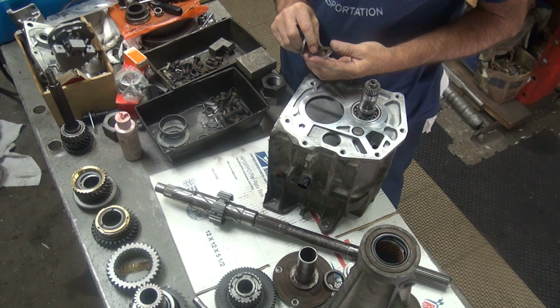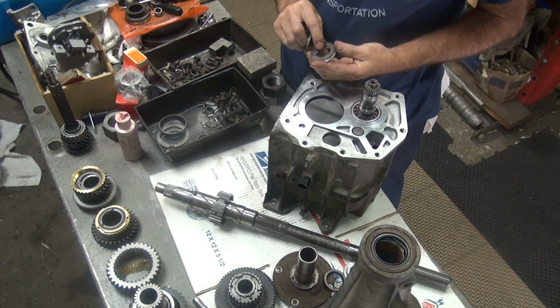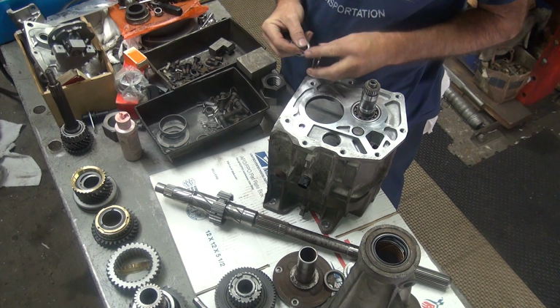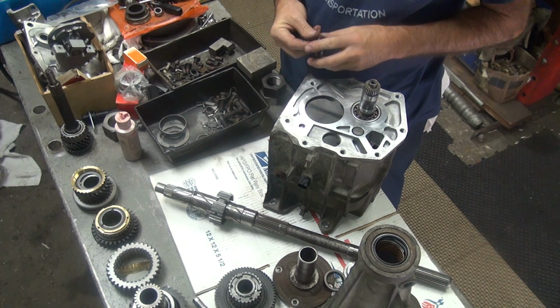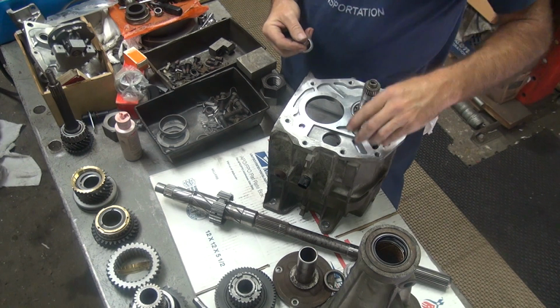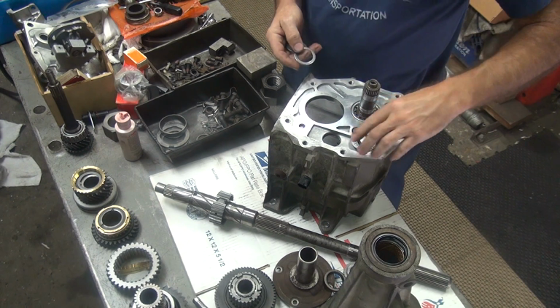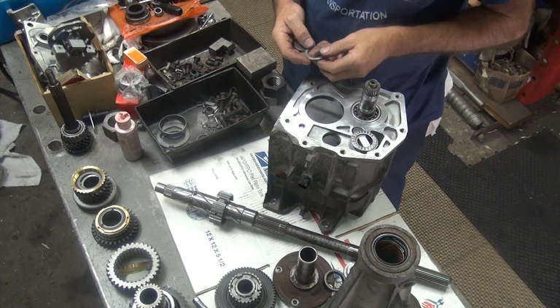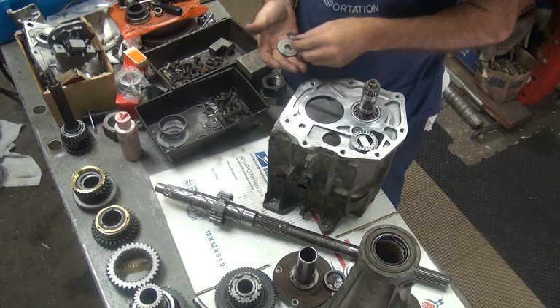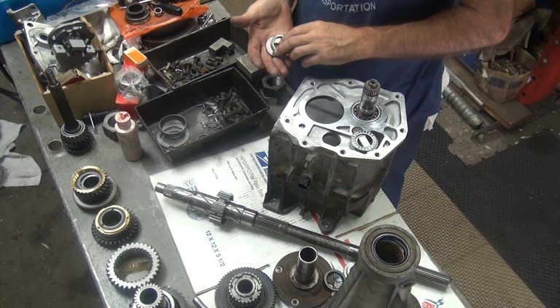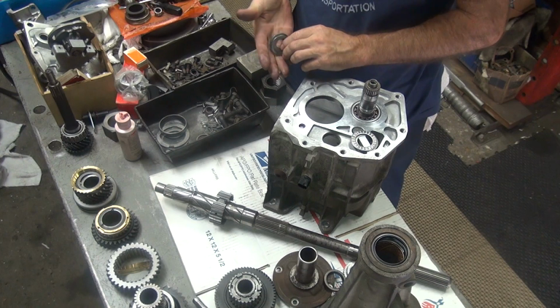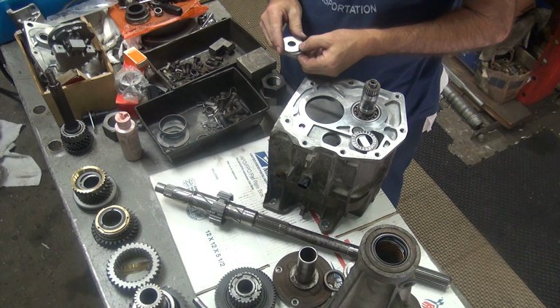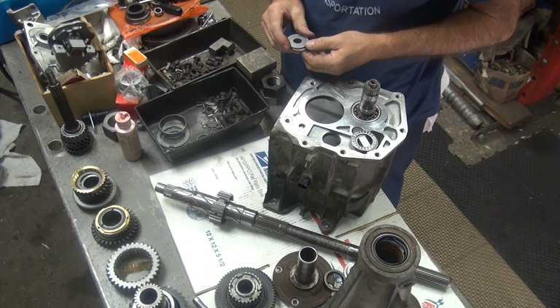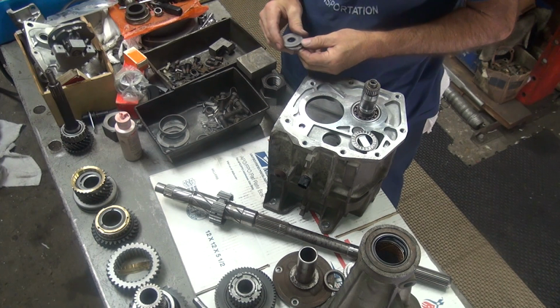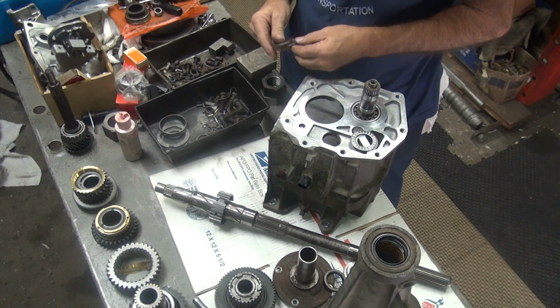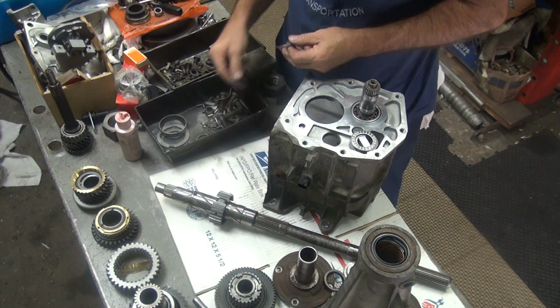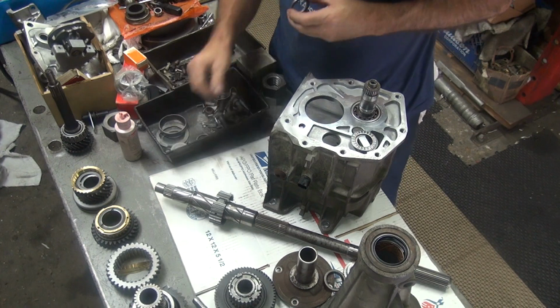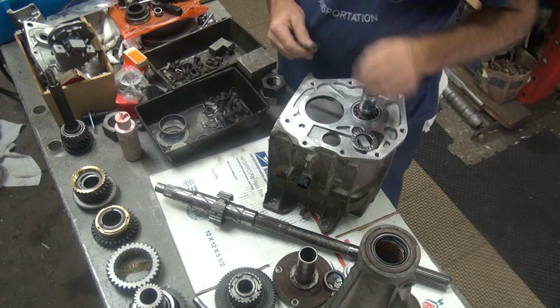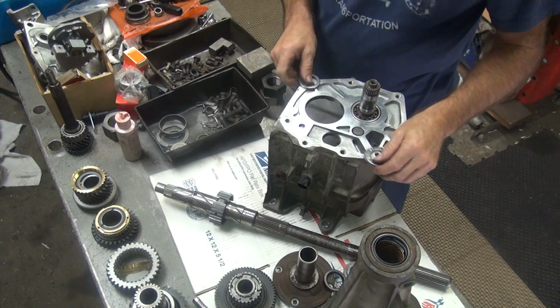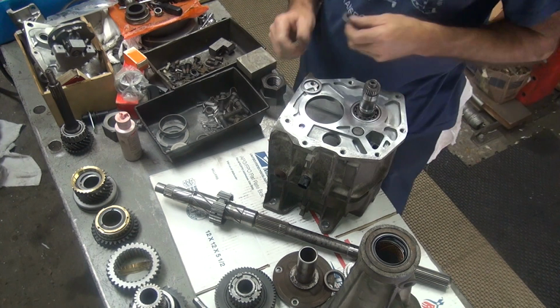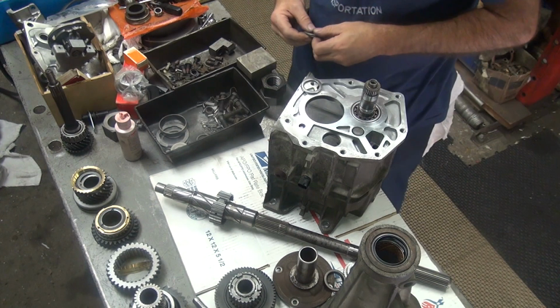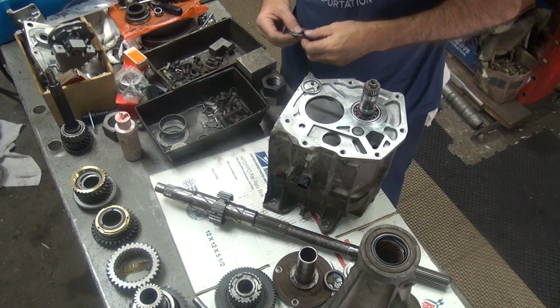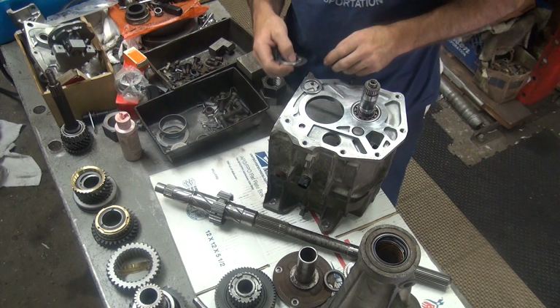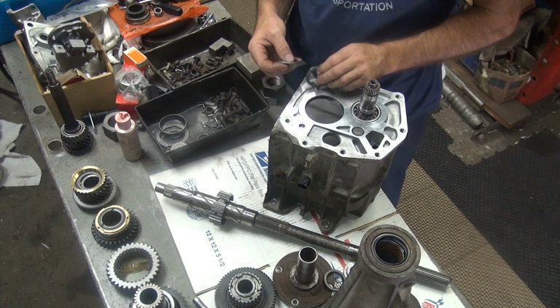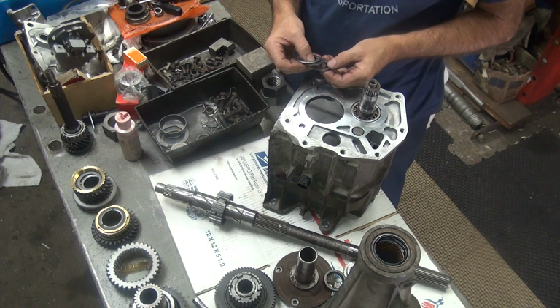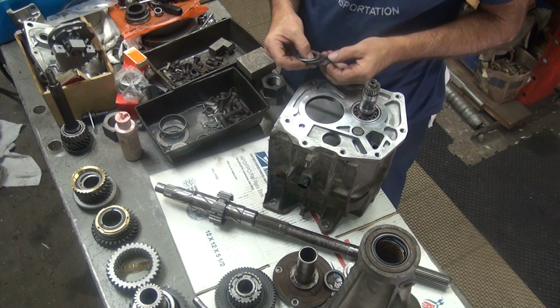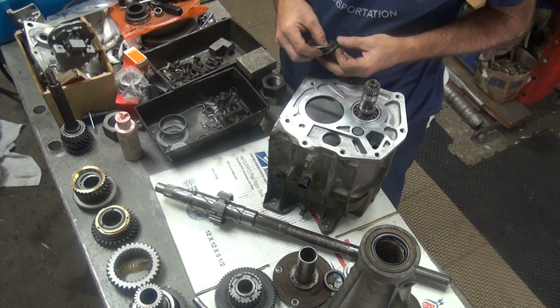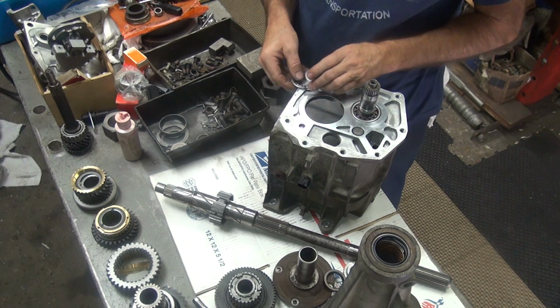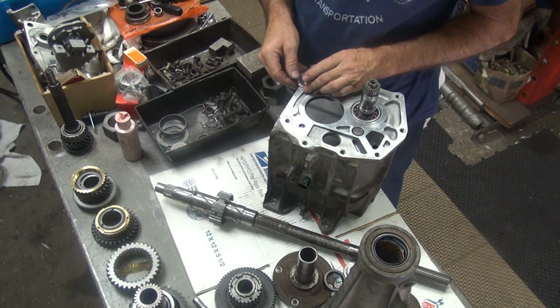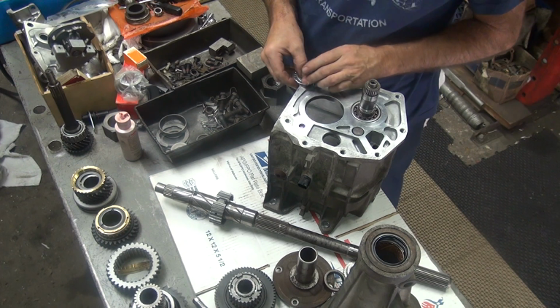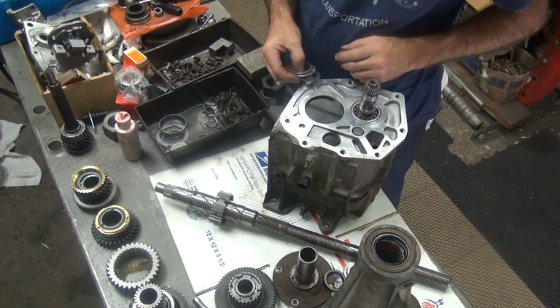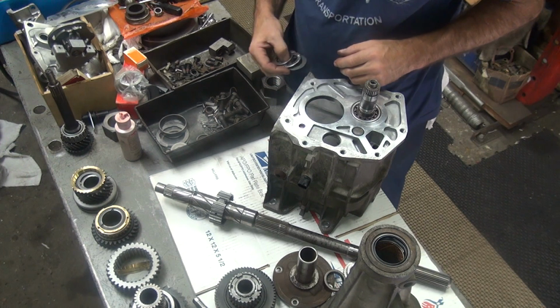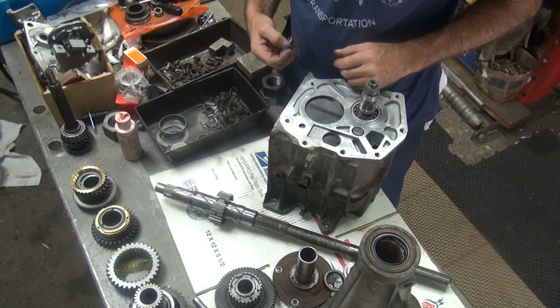We've got some needle bearings here that do something — almost like they take up end play. I'm sure they go someplace.